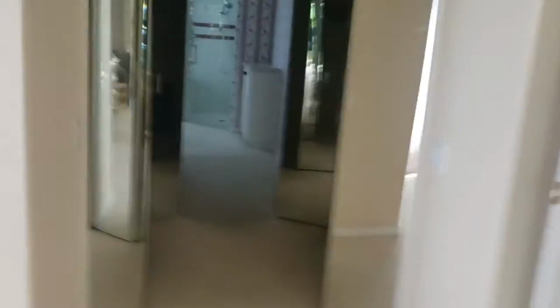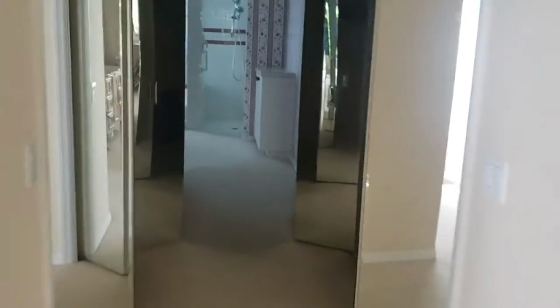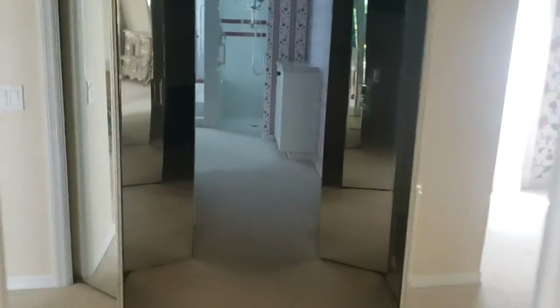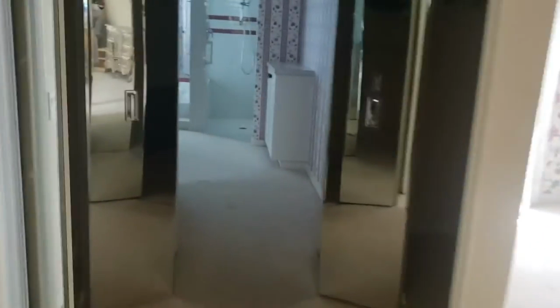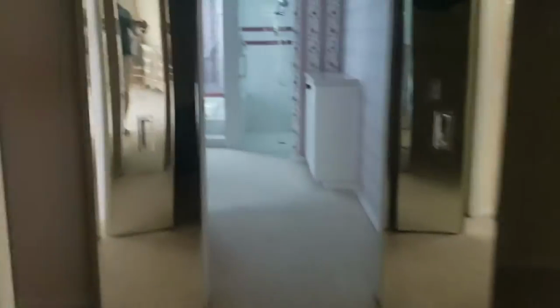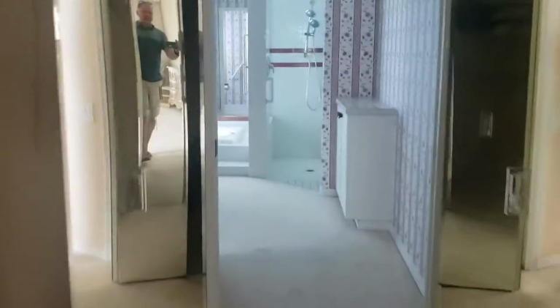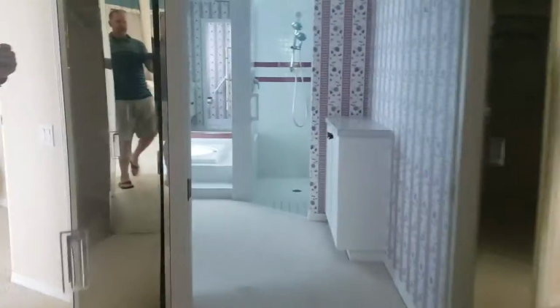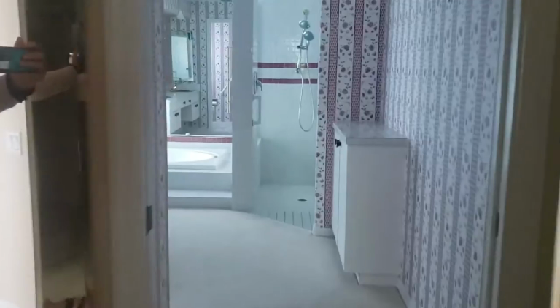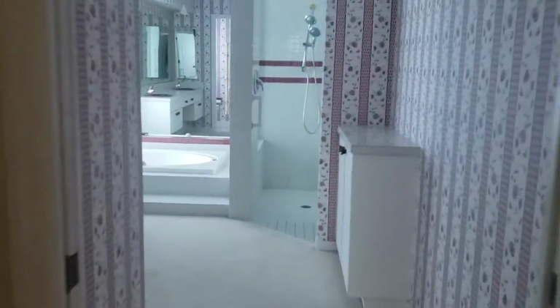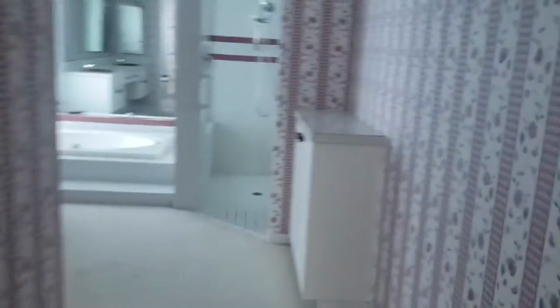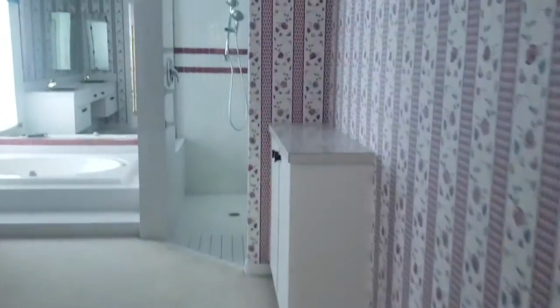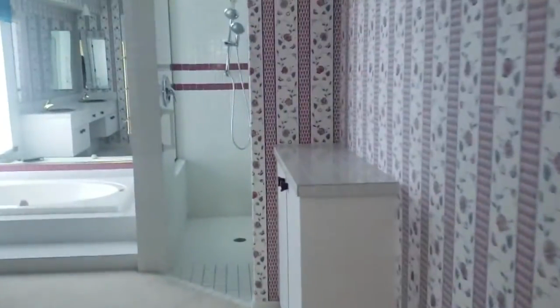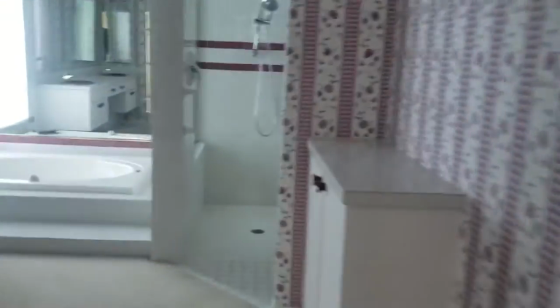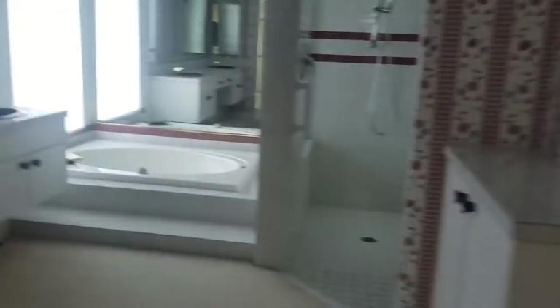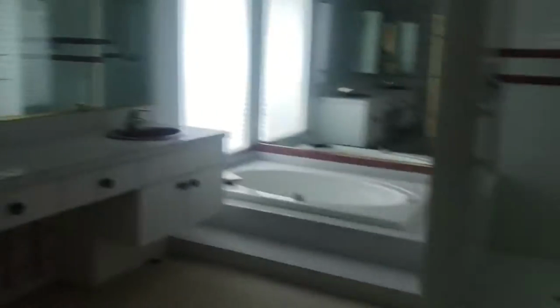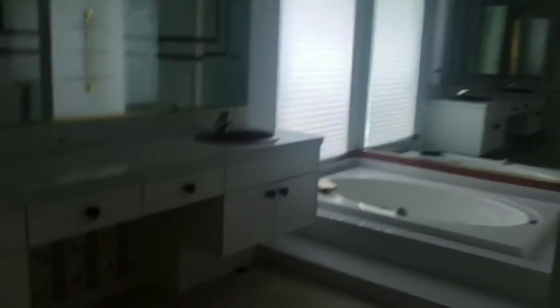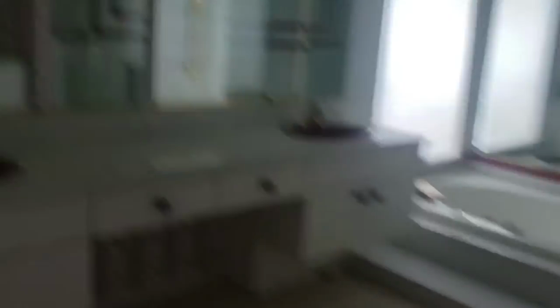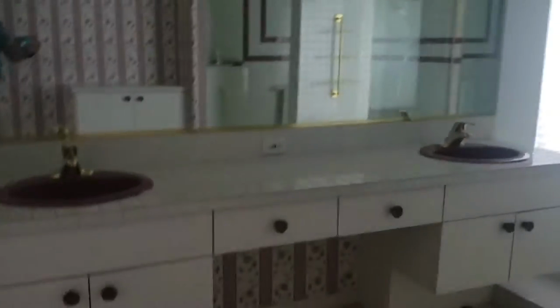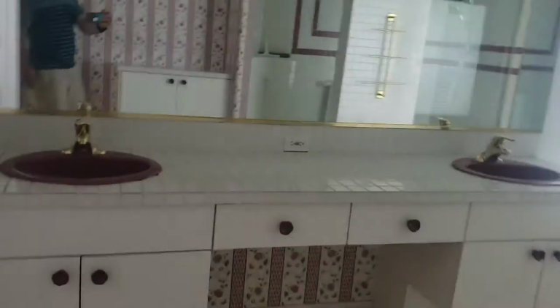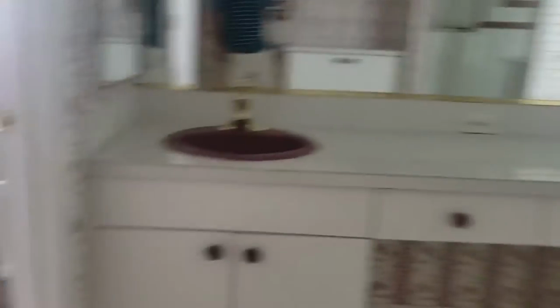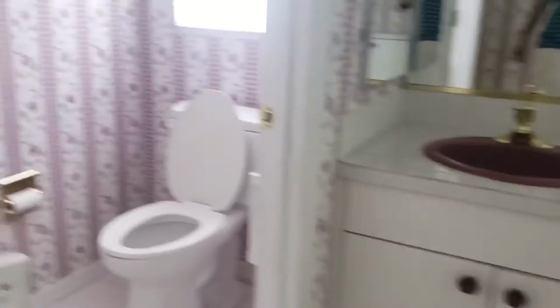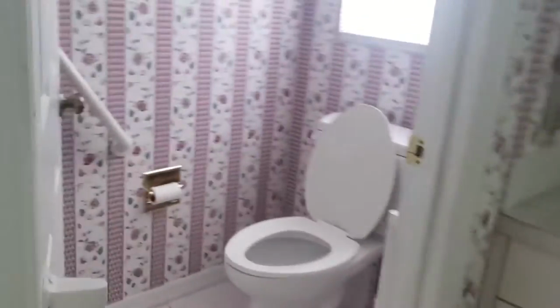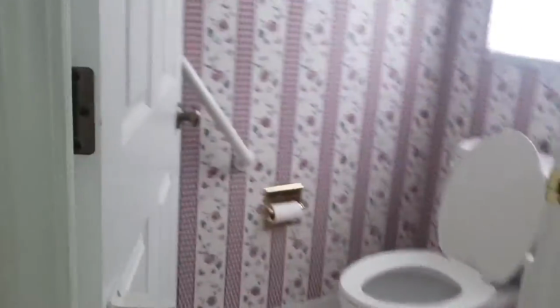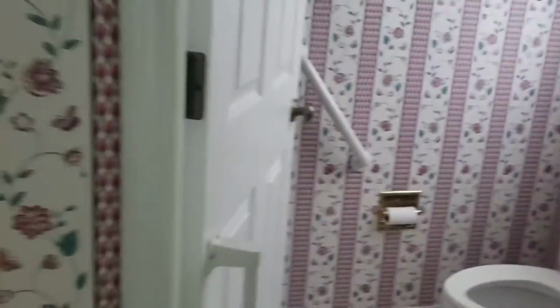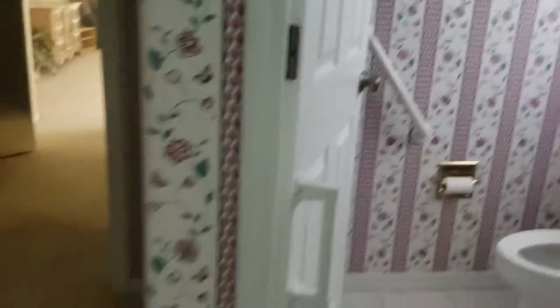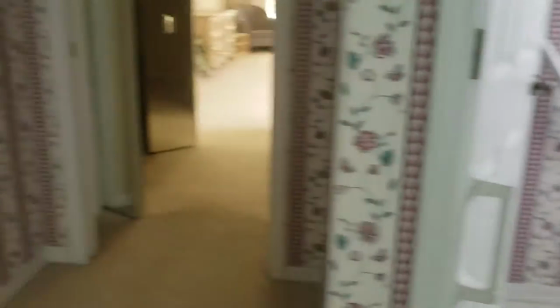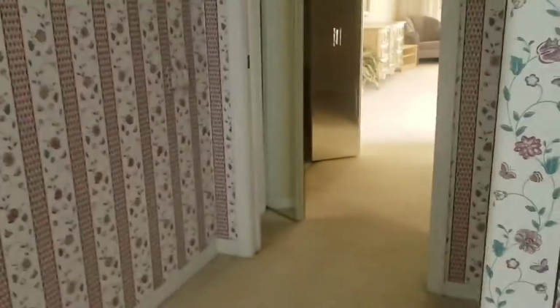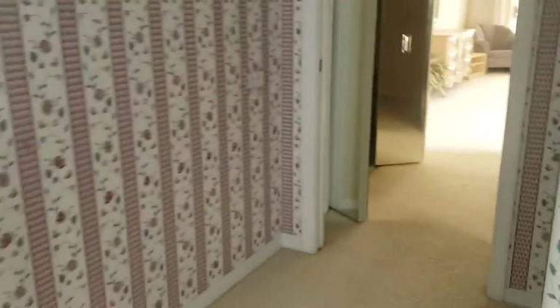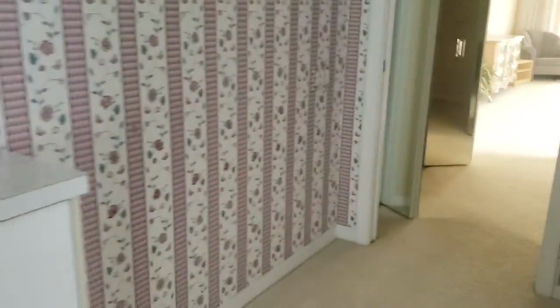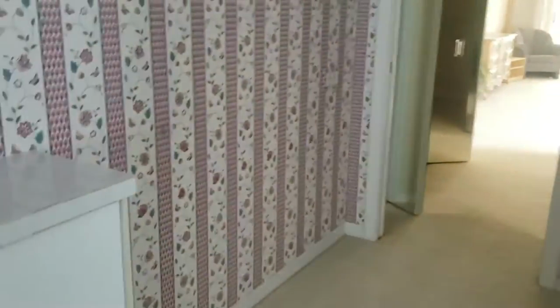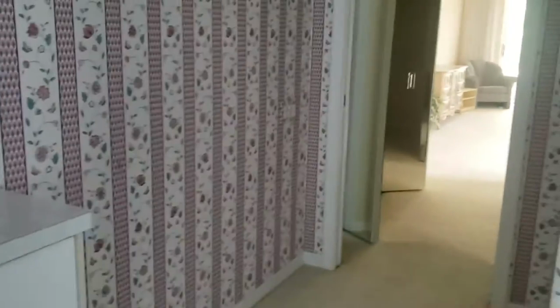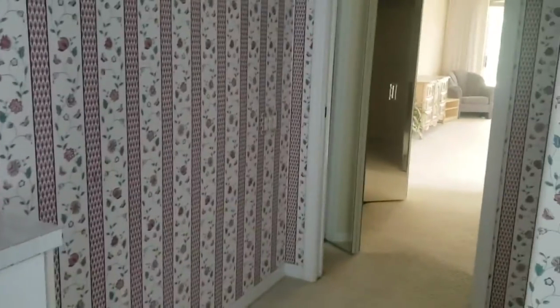Not crazy about the wallpaper in the master bathroom here — it's like Candyland. So a little red, white, and pink. Definitely need some updating here.